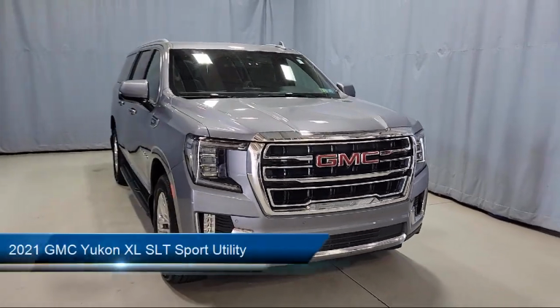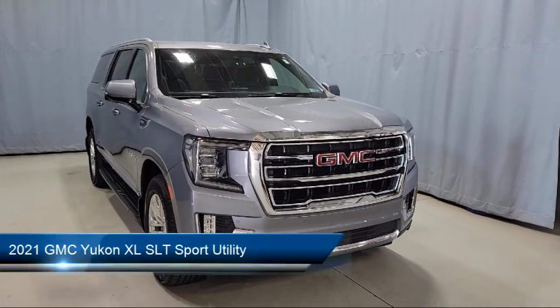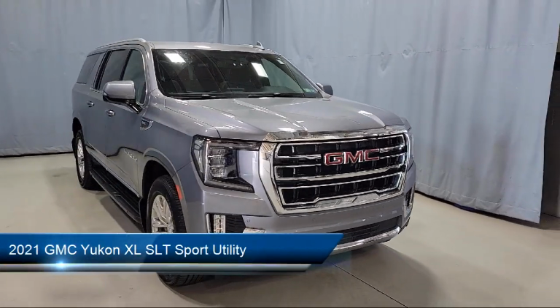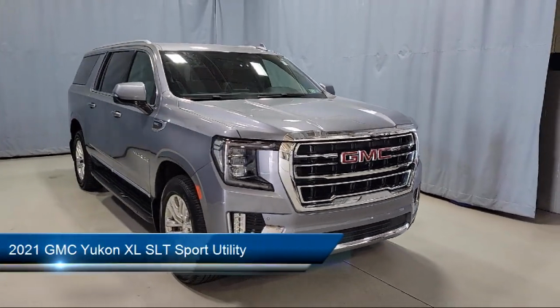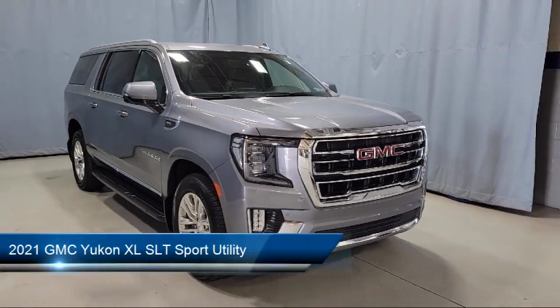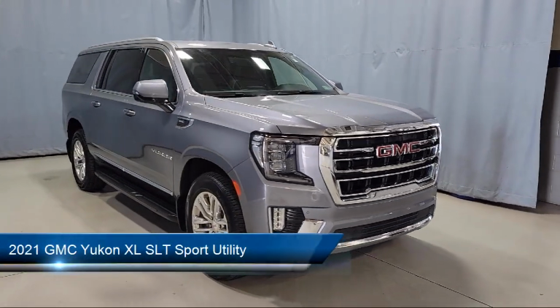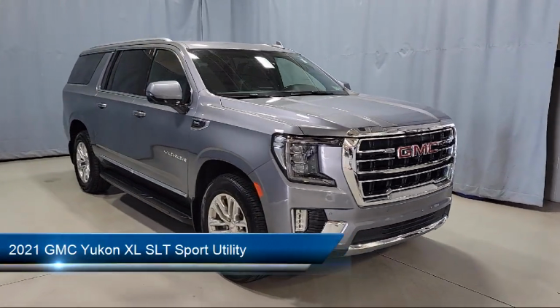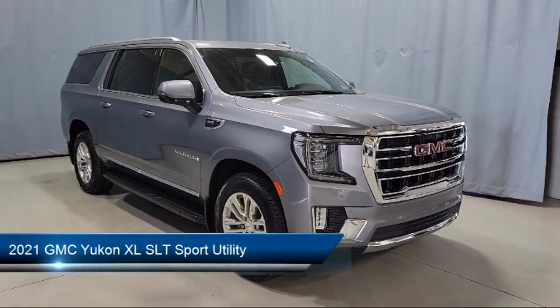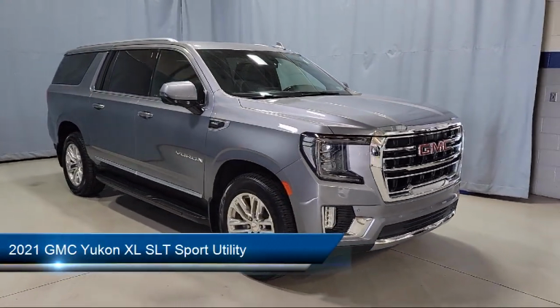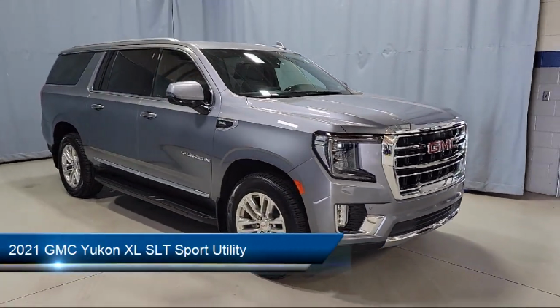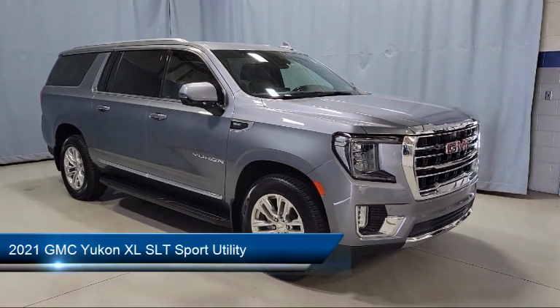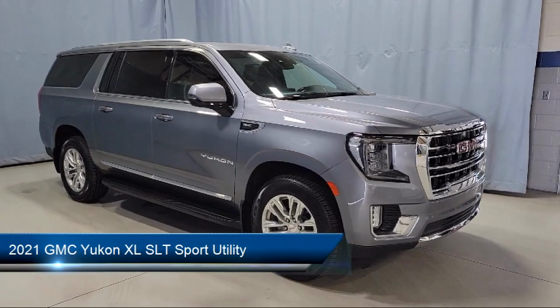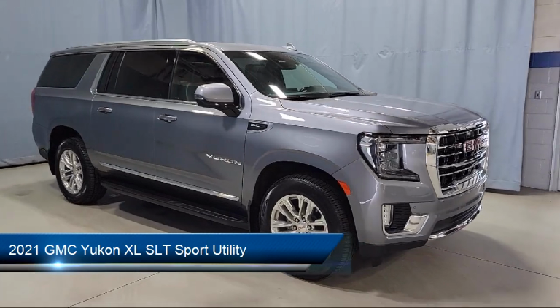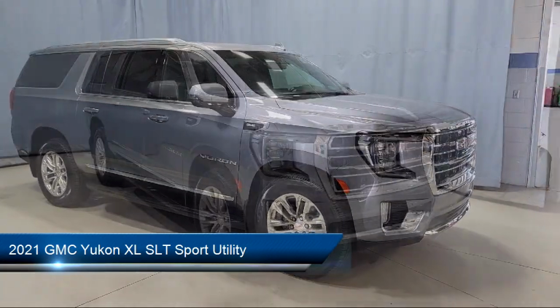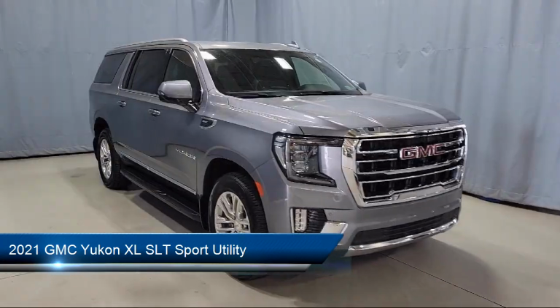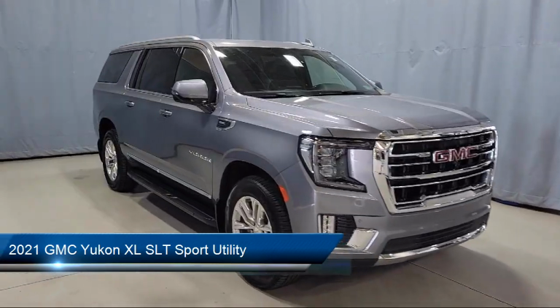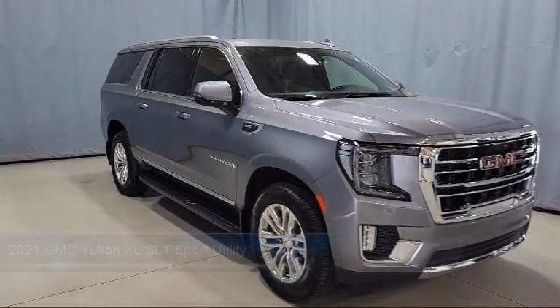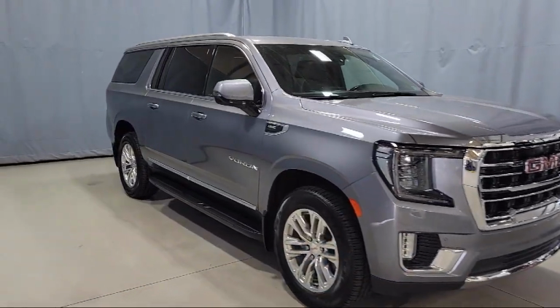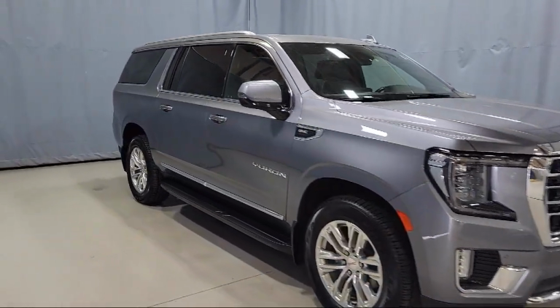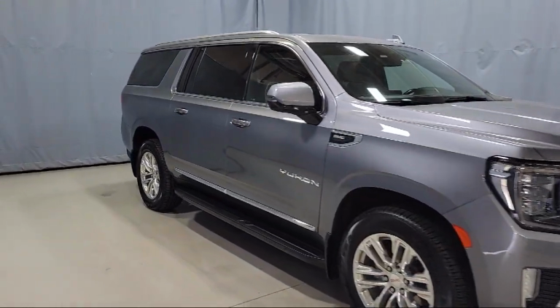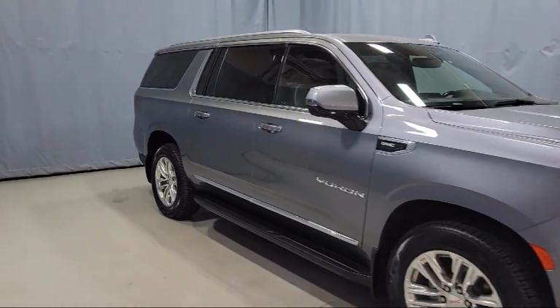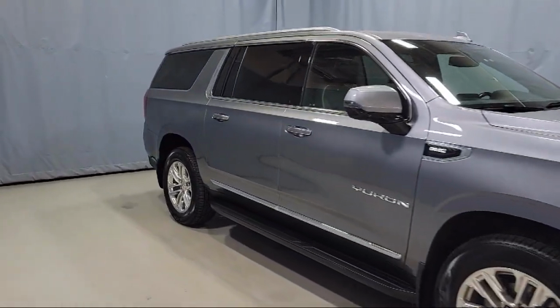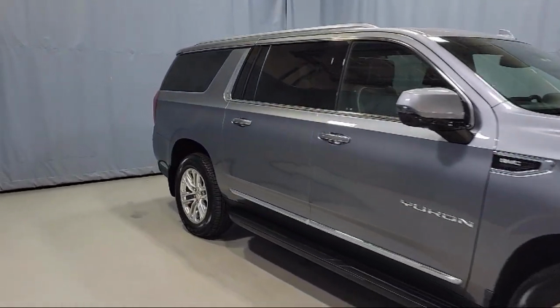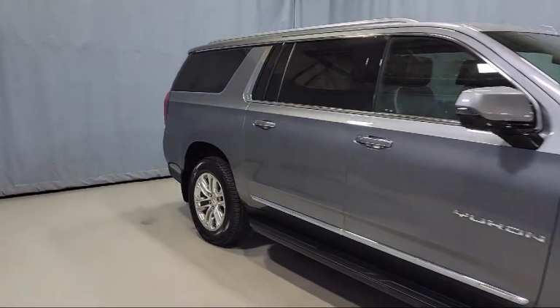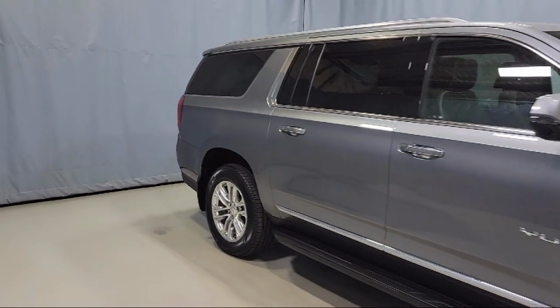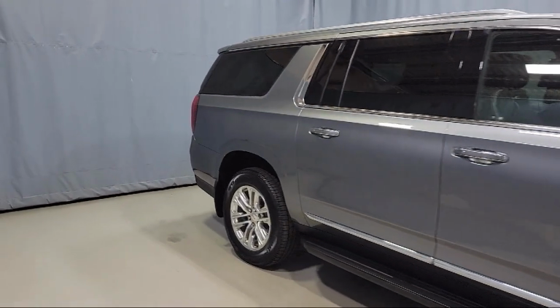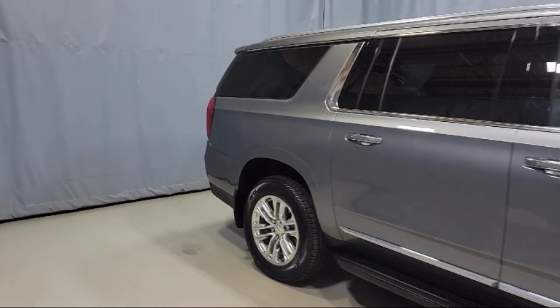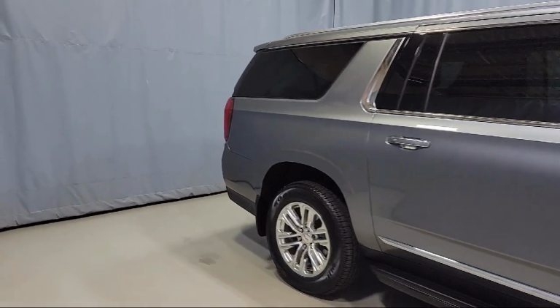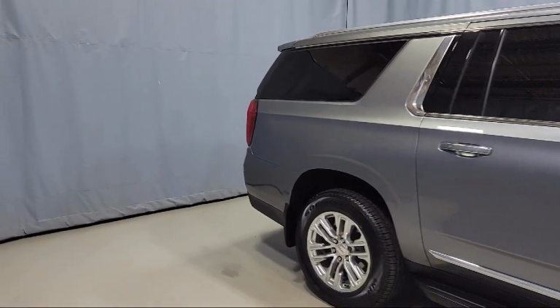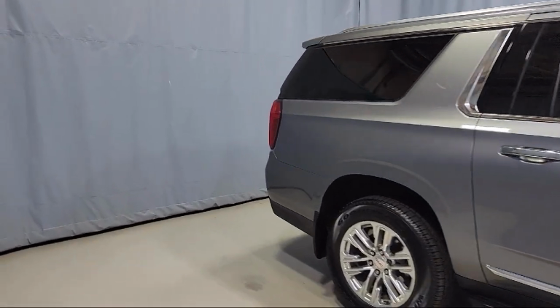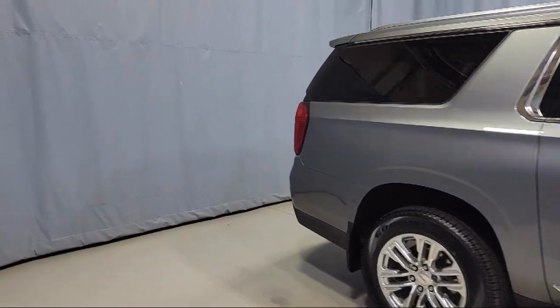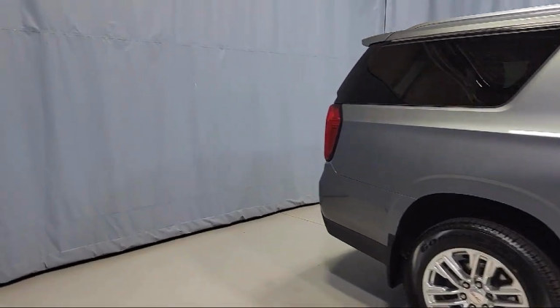It comes equipped with roof rack, heated and ventilated driver and front passenger seats, lane keep assist with lane departure warning, and third row seating.